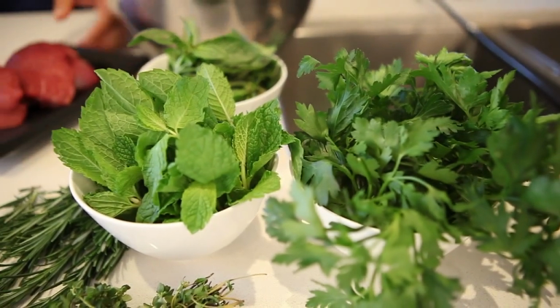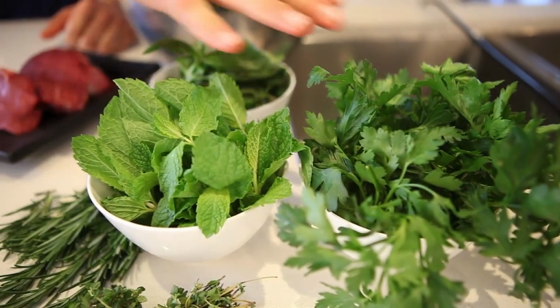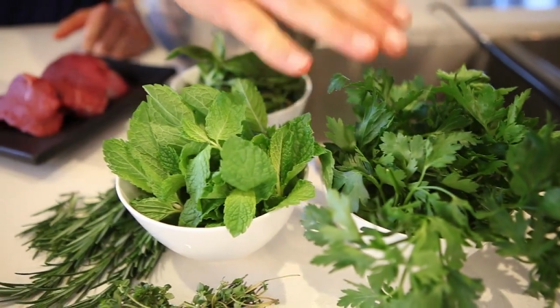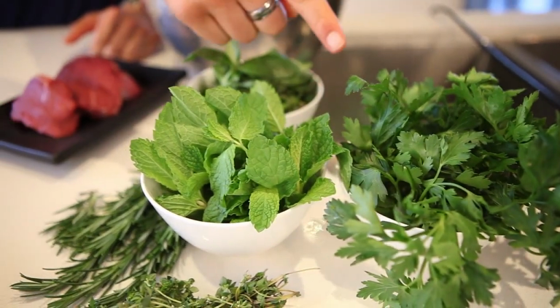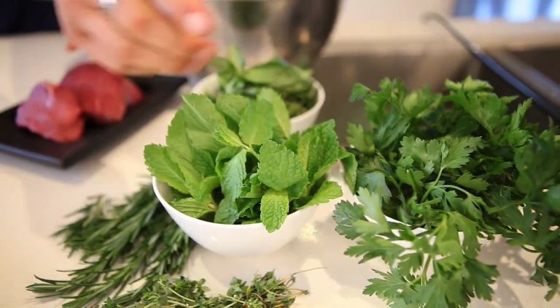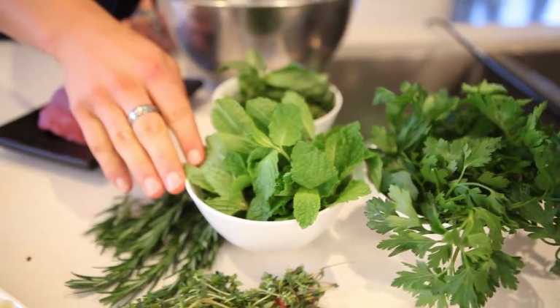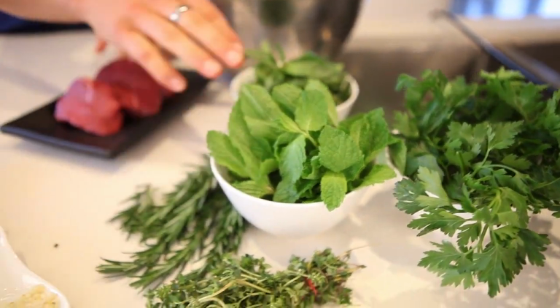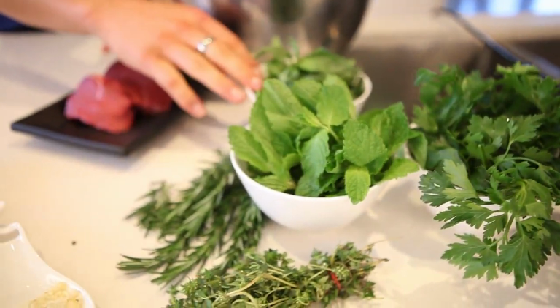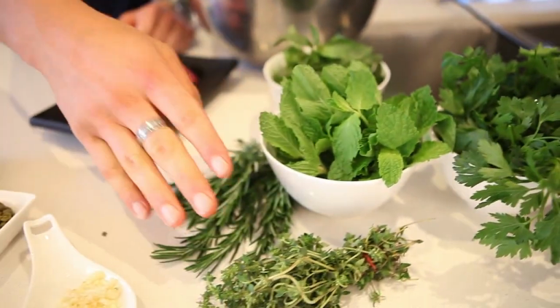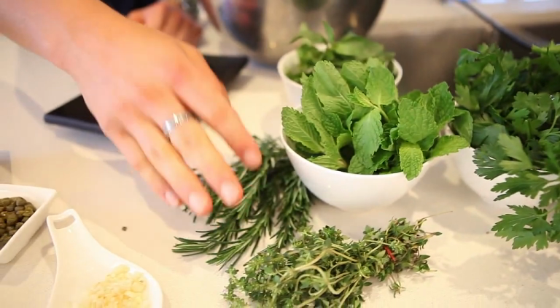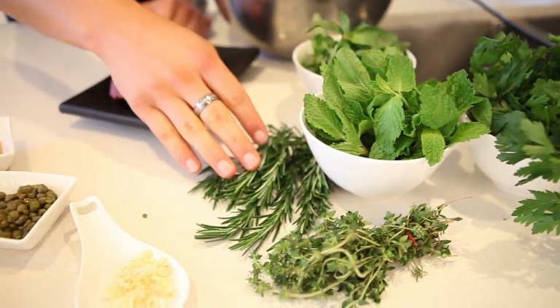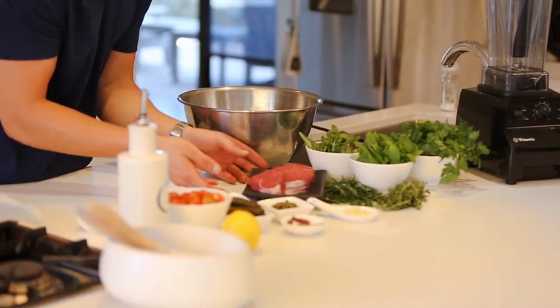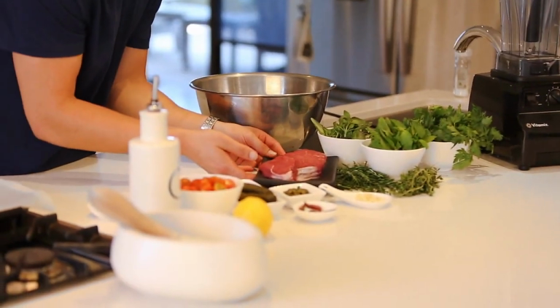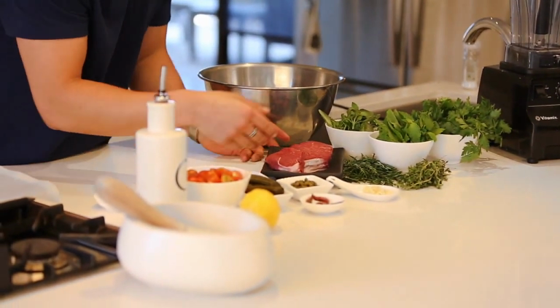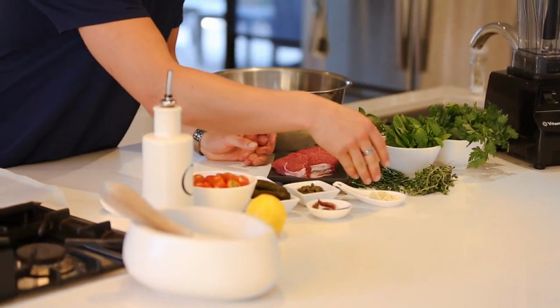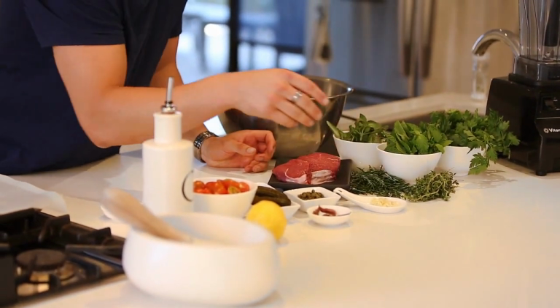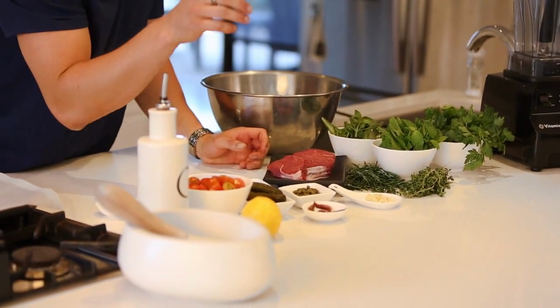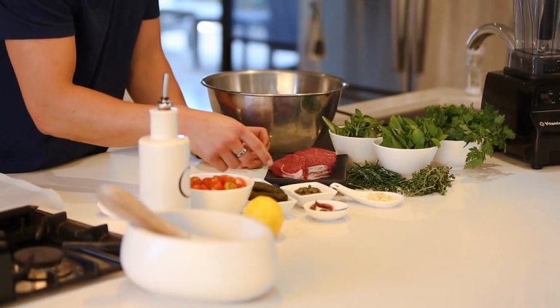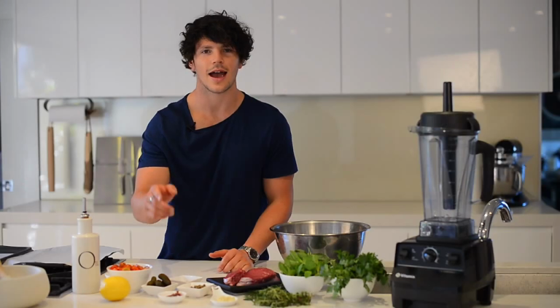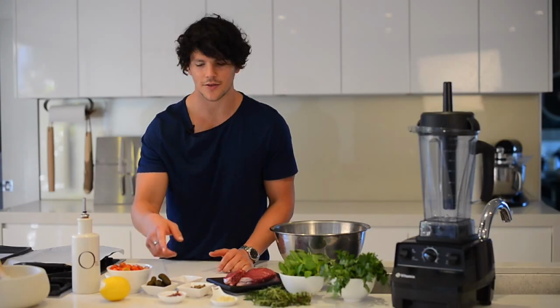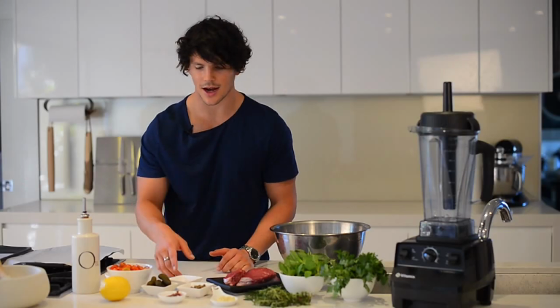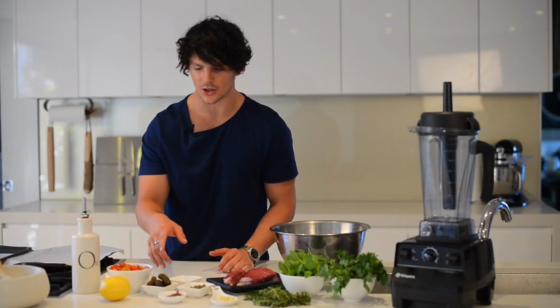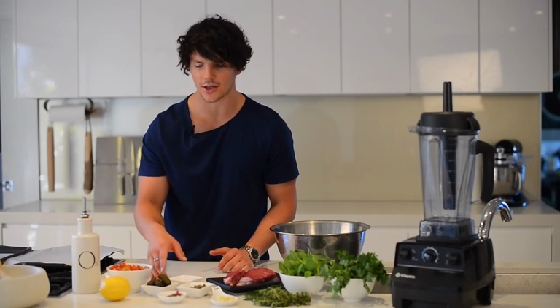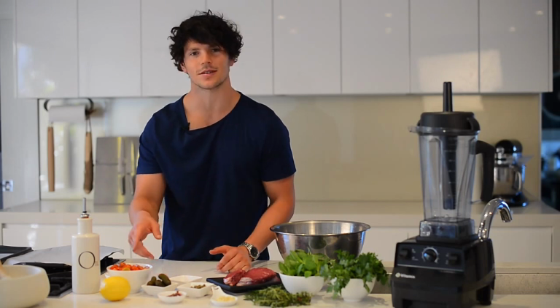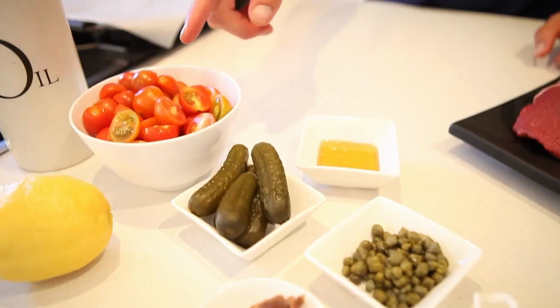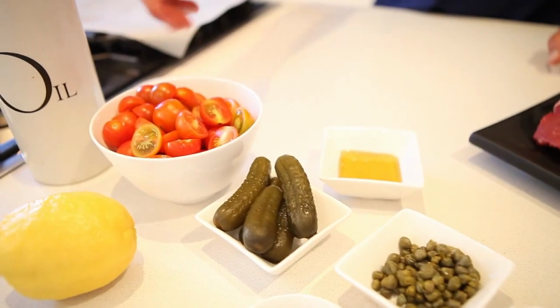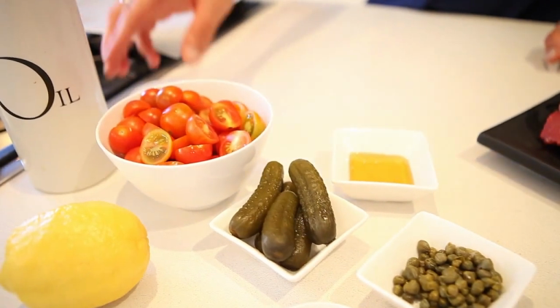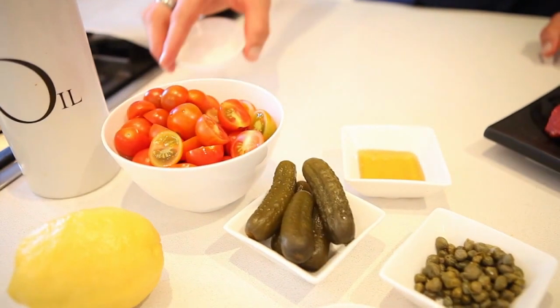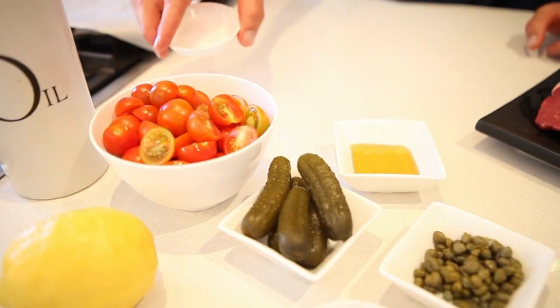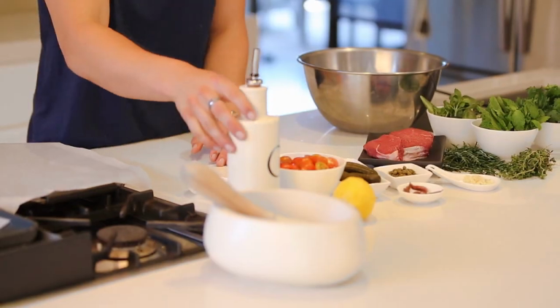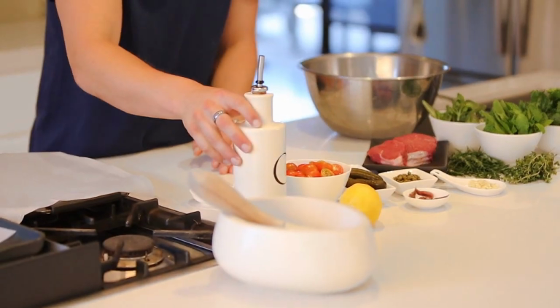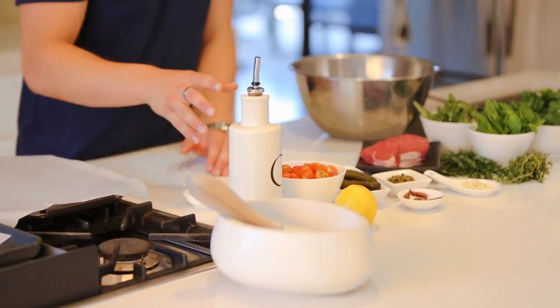So what you're going to need: your parsley, your mint, your basil, thyme, rosemary, the eye fillet steaks, garlic, capers, anchovies, honey, gherkins, tomatoes, lemon, salt, and olive oil.